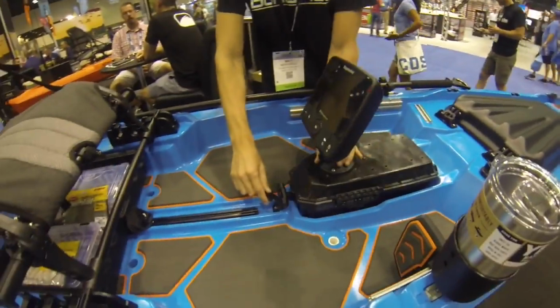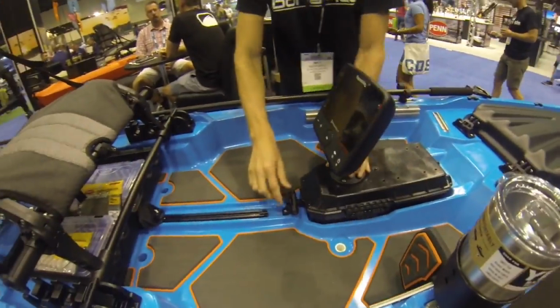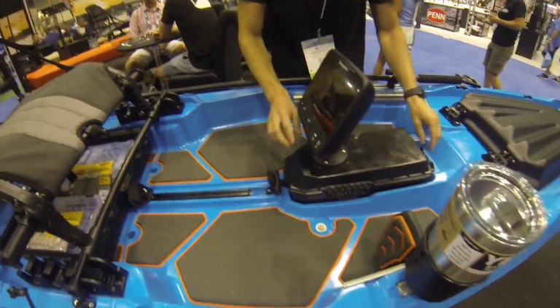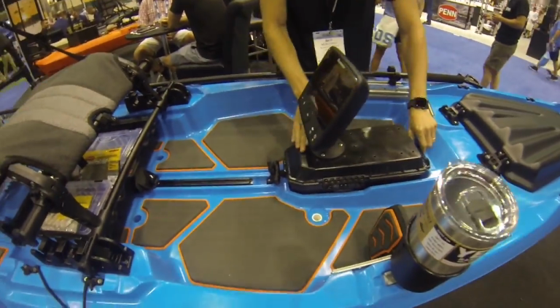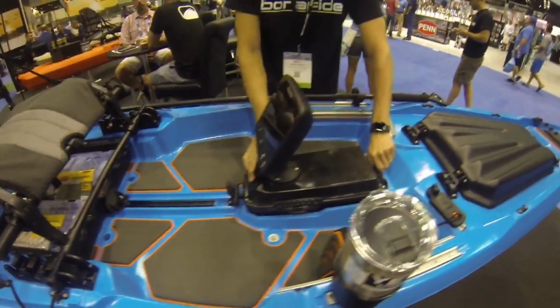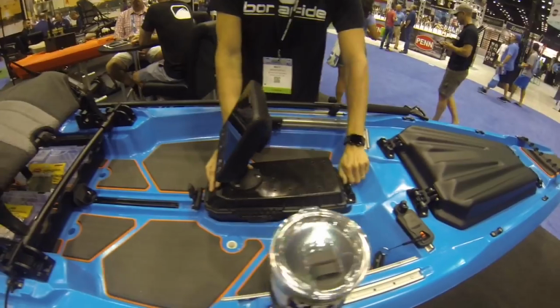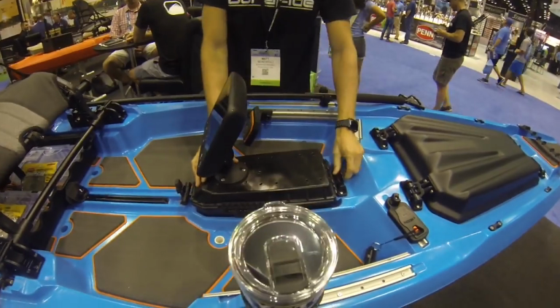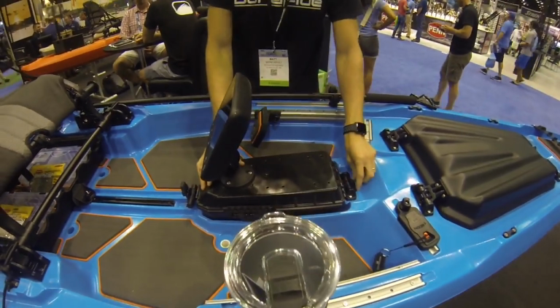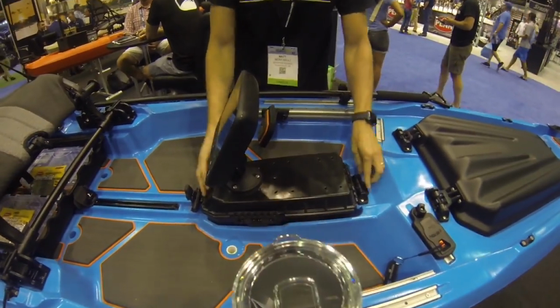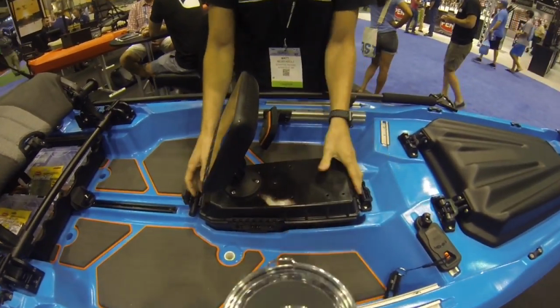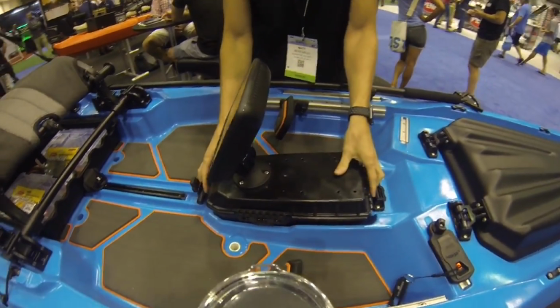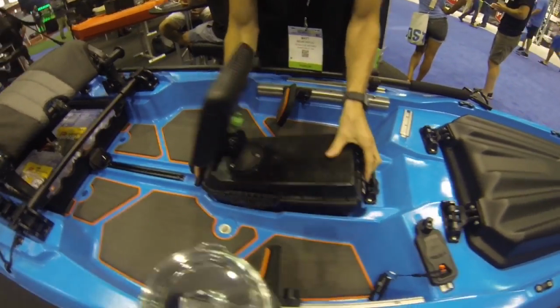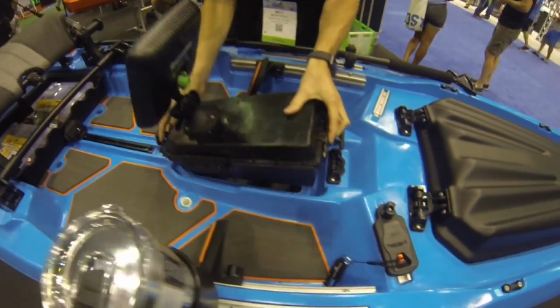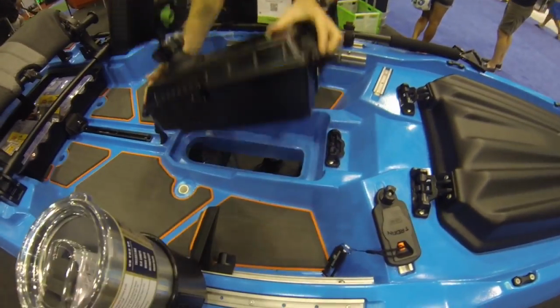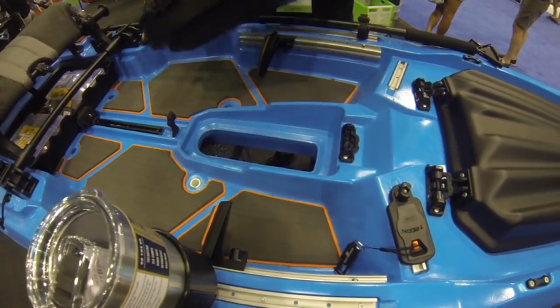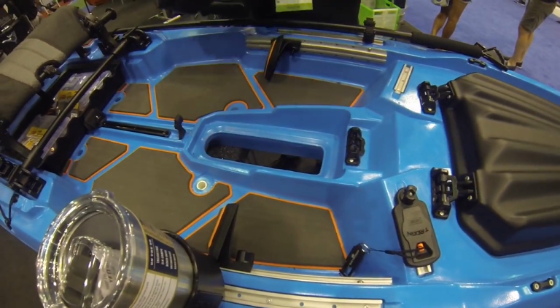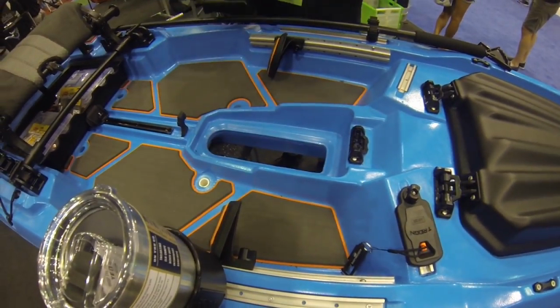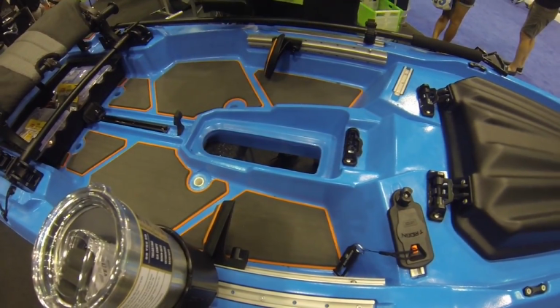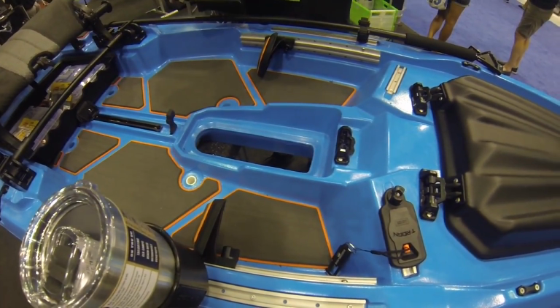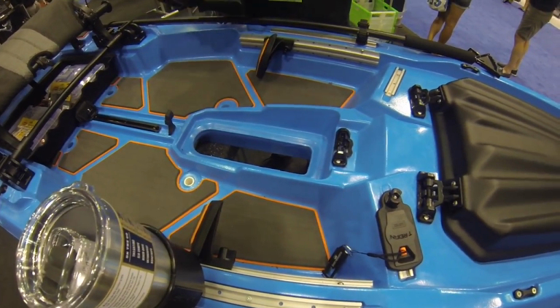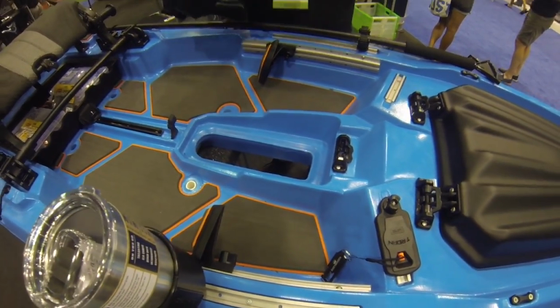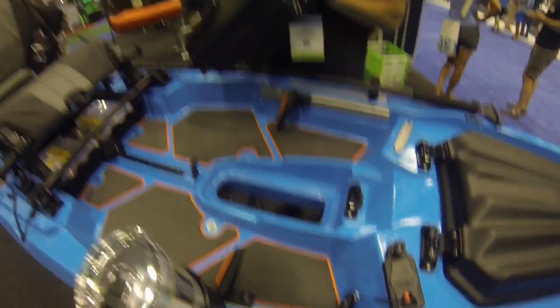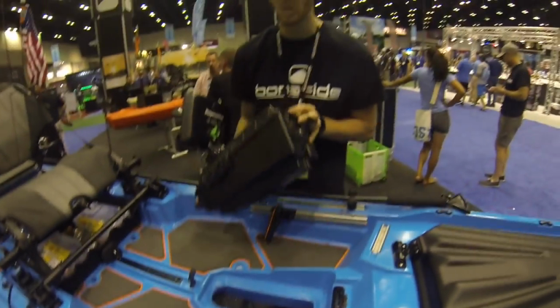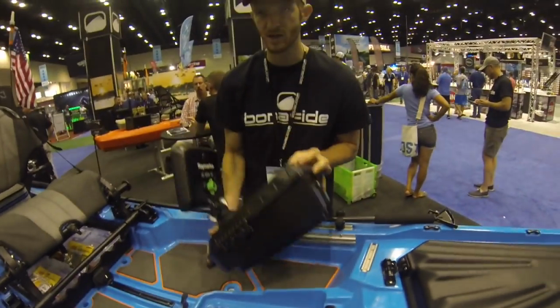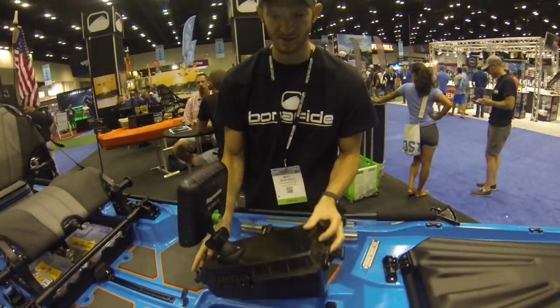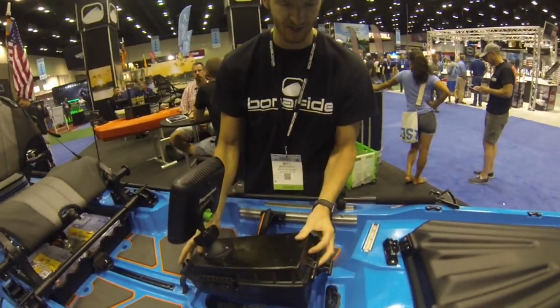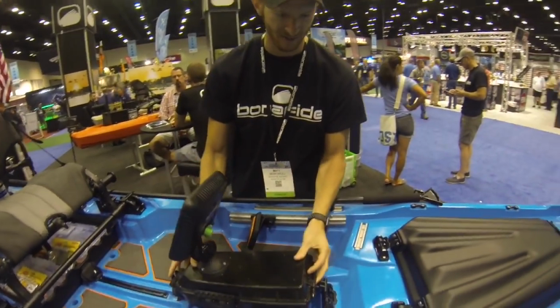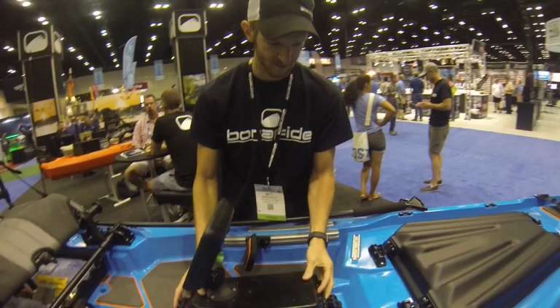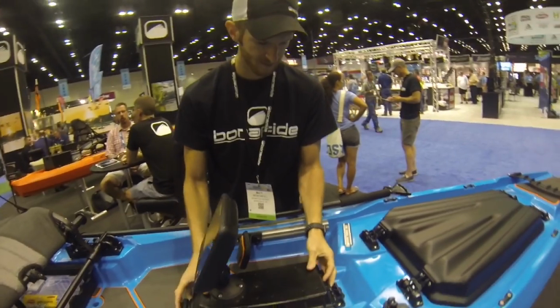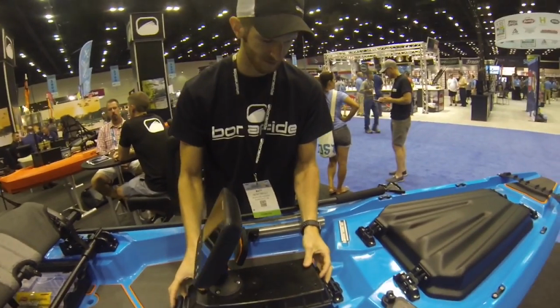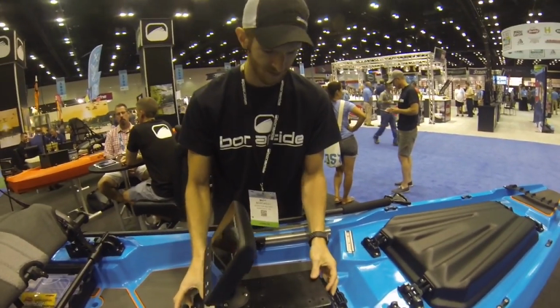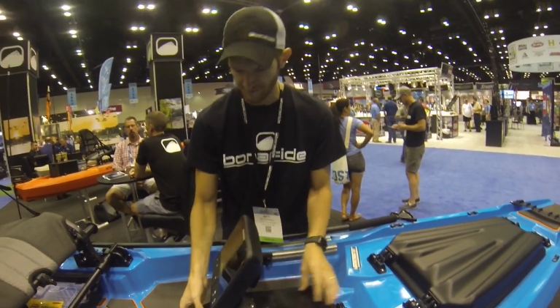It also utilizes that double-headed hinge so you can remove the pod completely from the boat and store it safely.